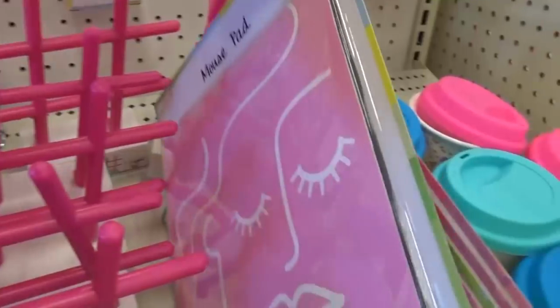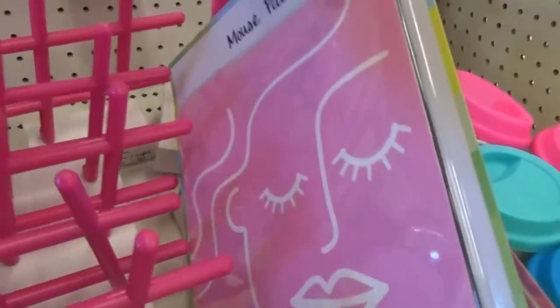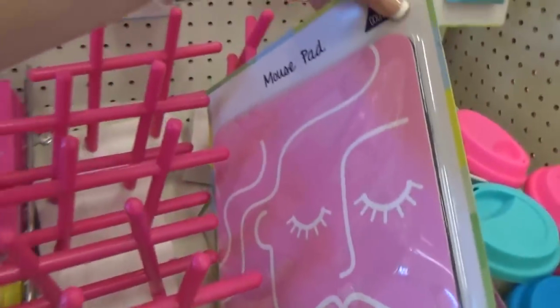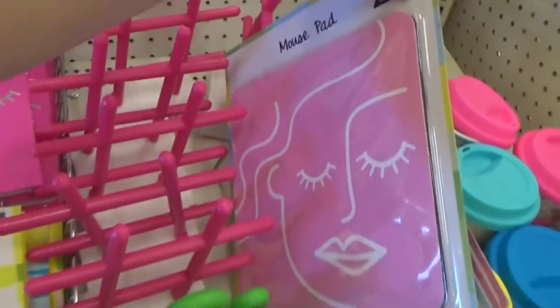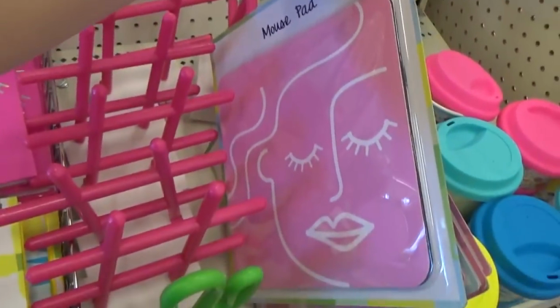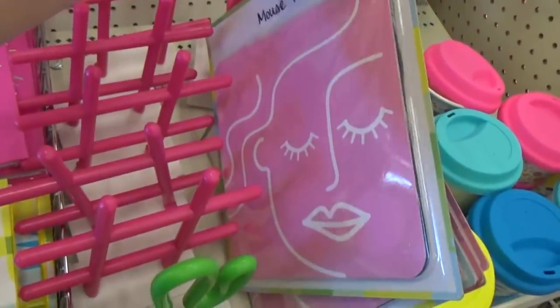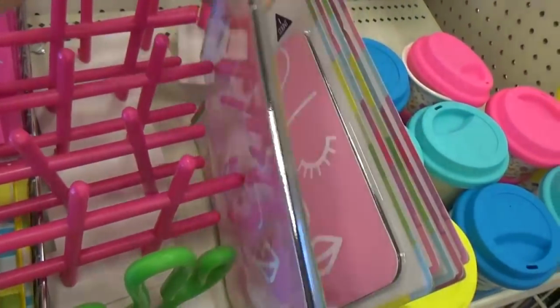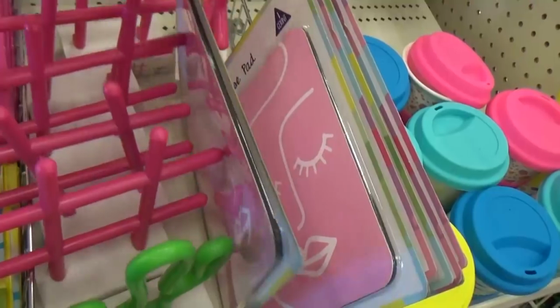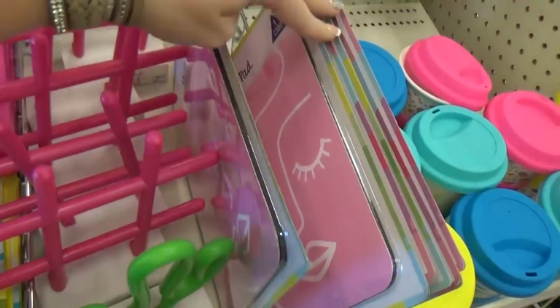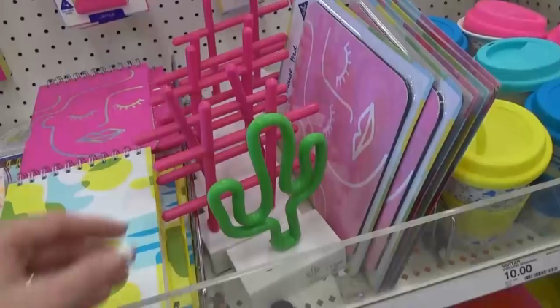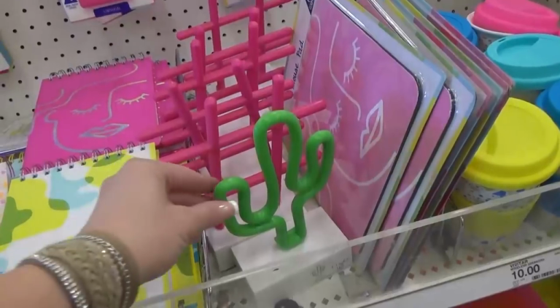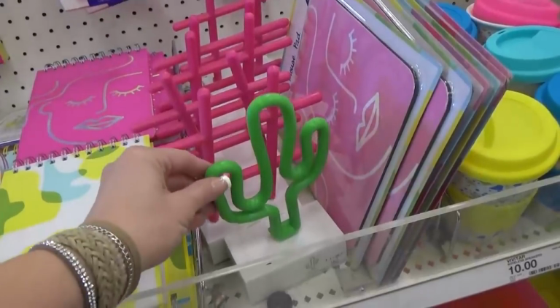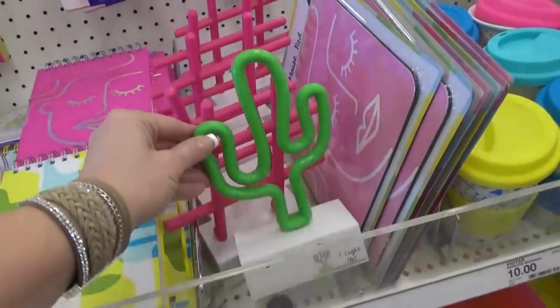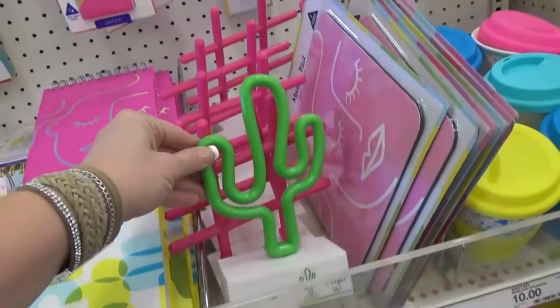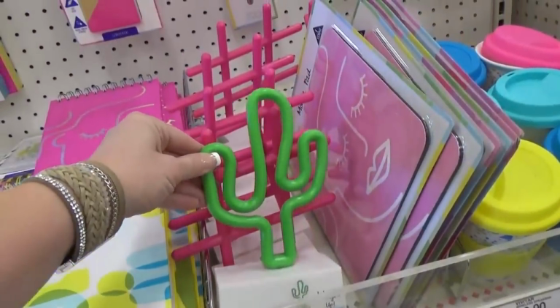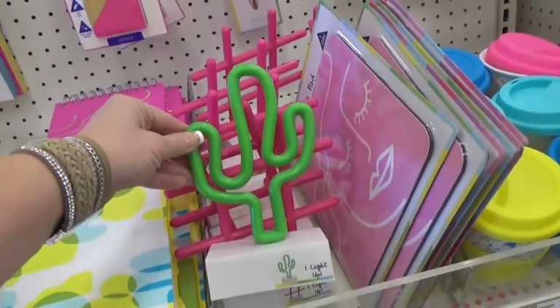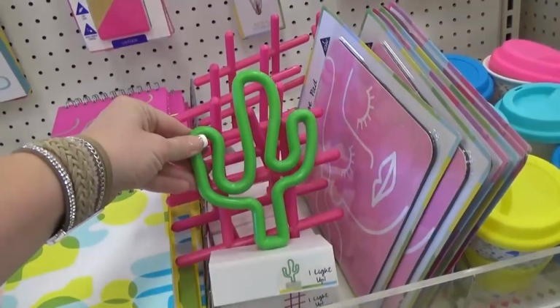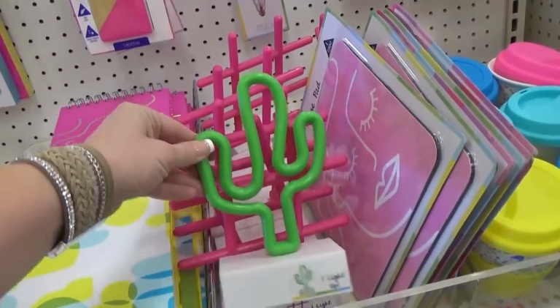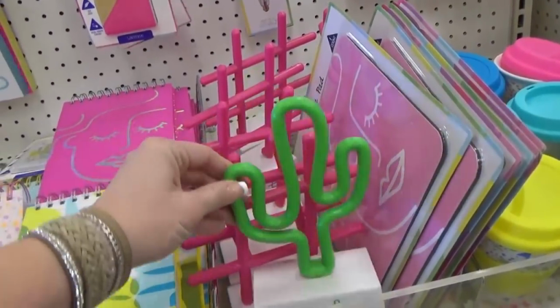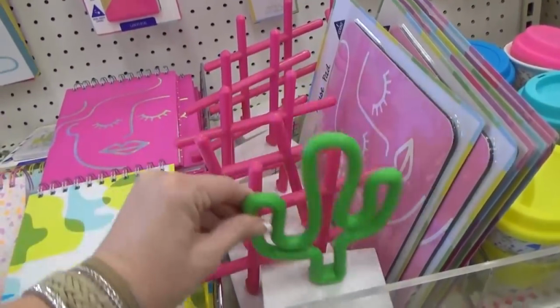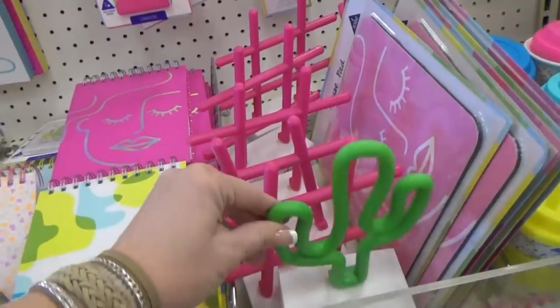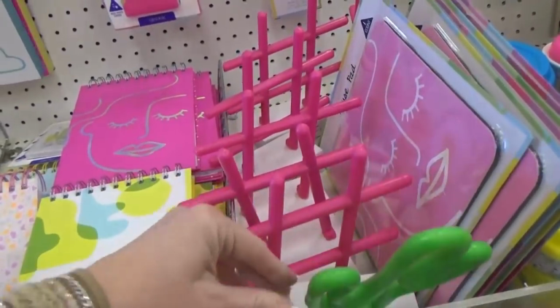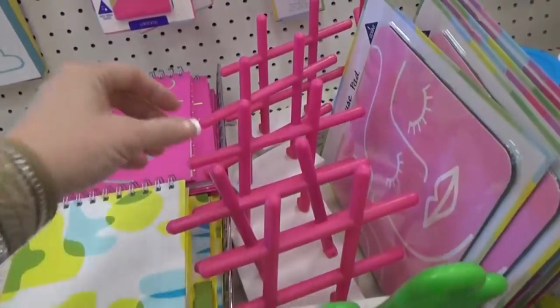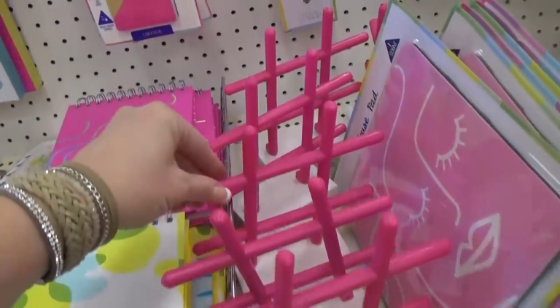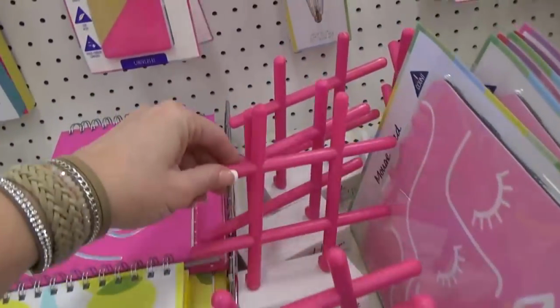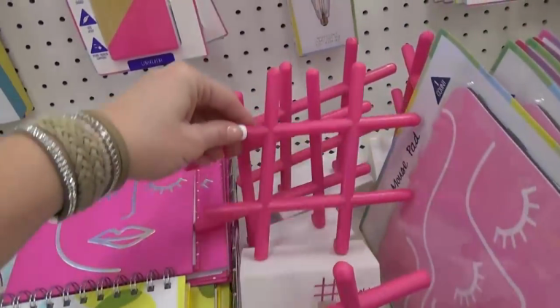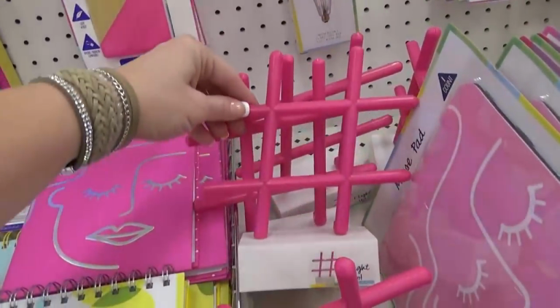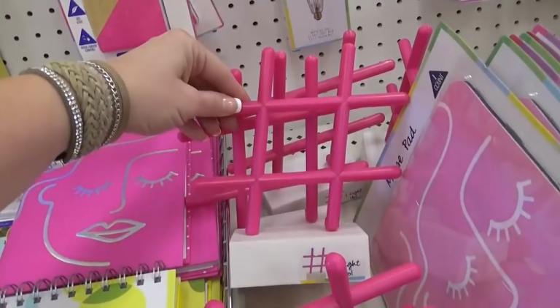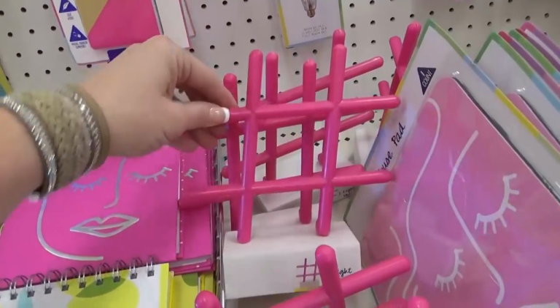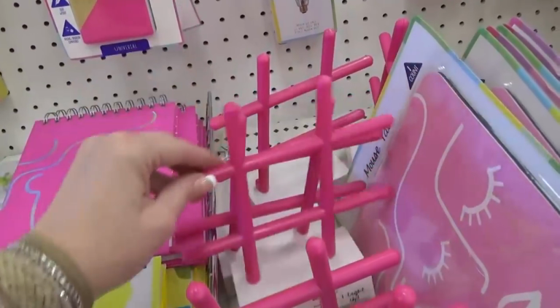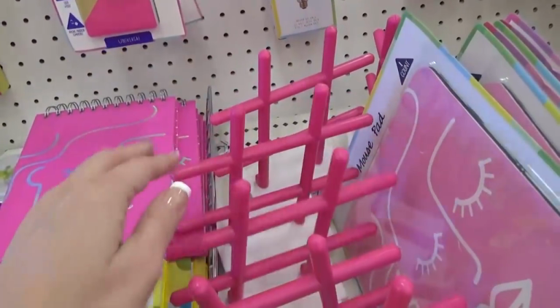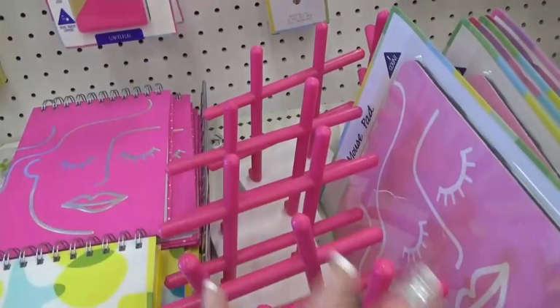They also had mouse pads available. And how cute are these little lights? There's a cactus and a hashtag. Hashtag super cute!